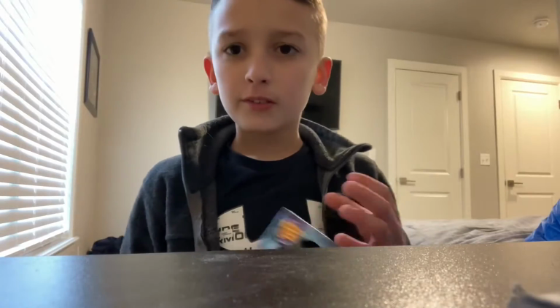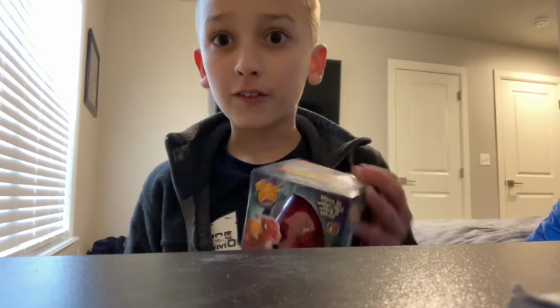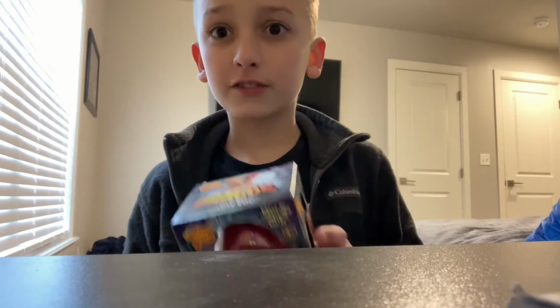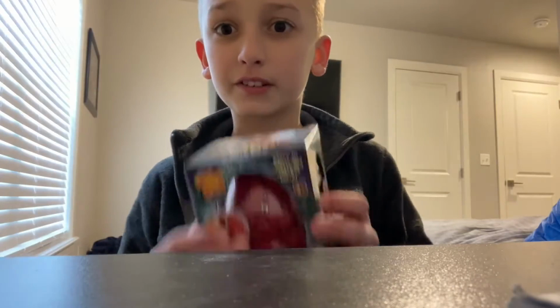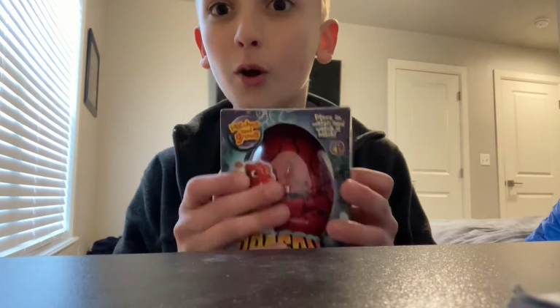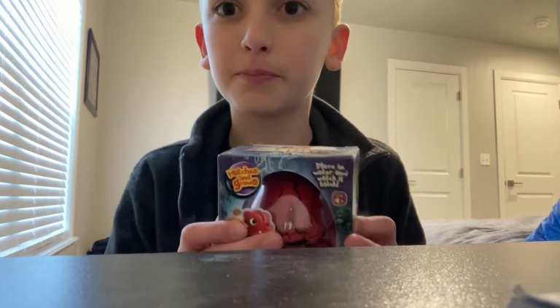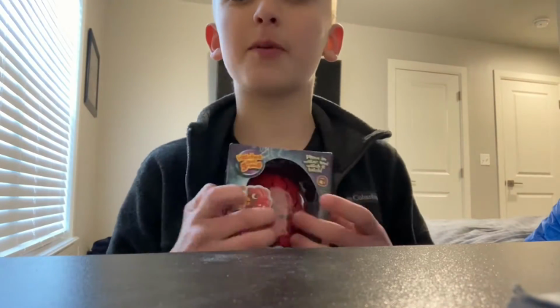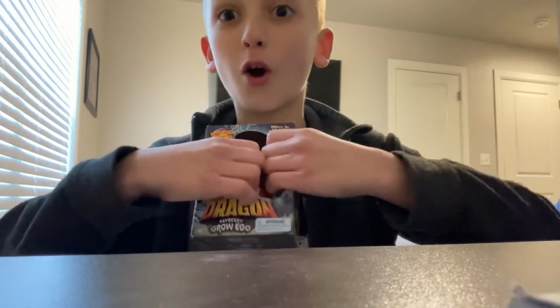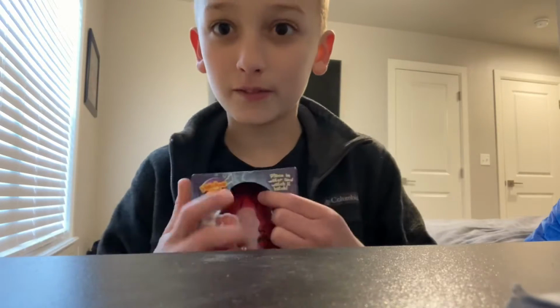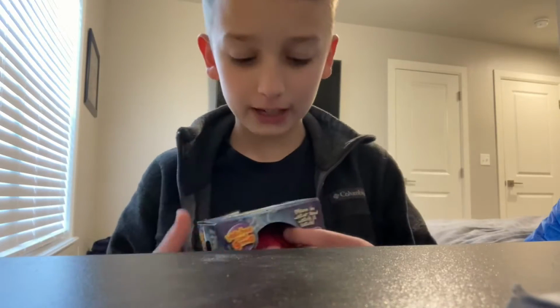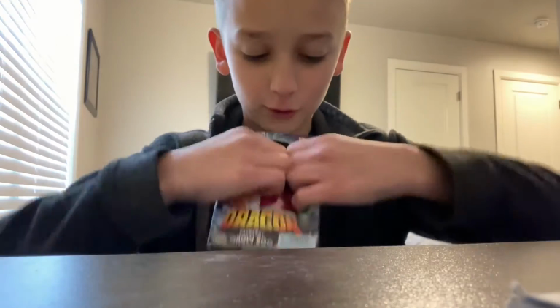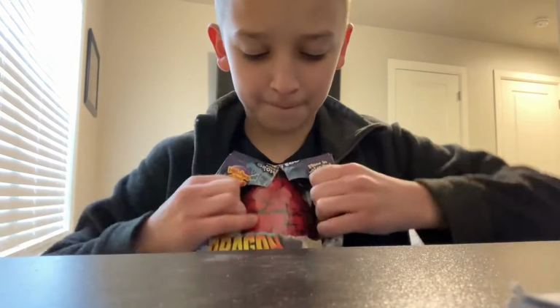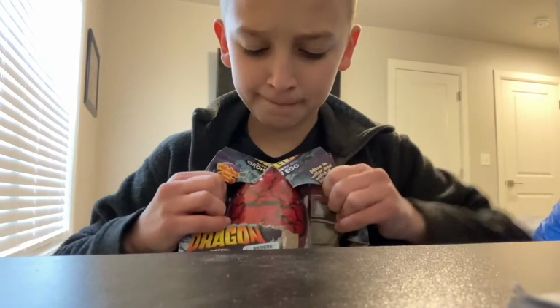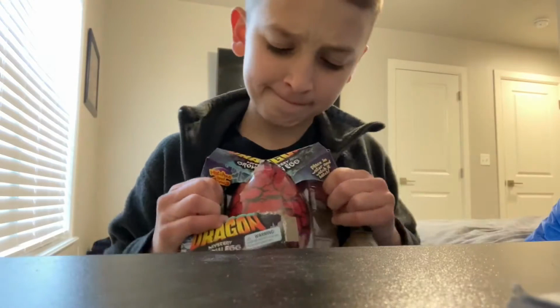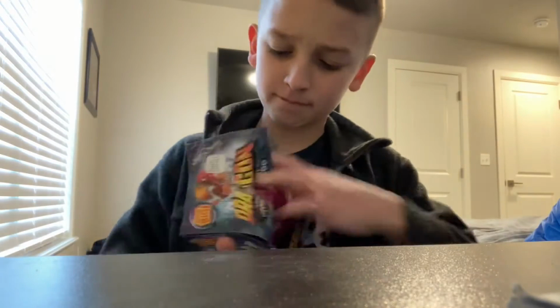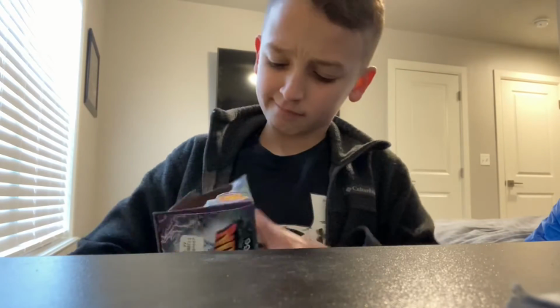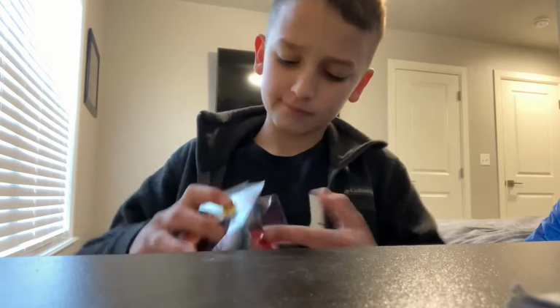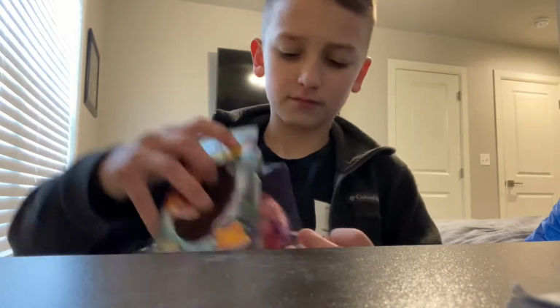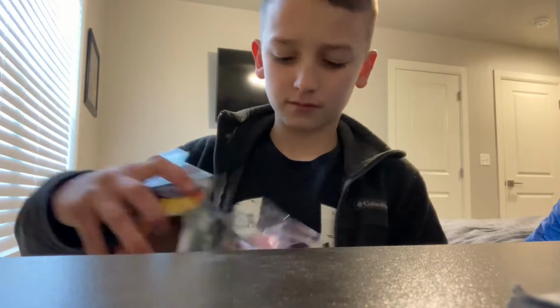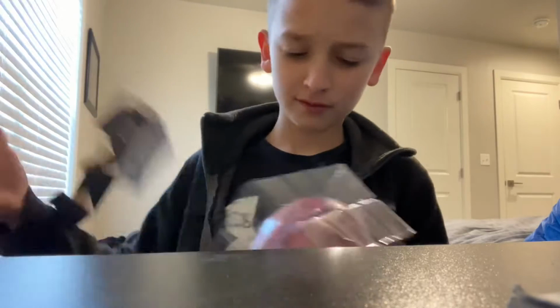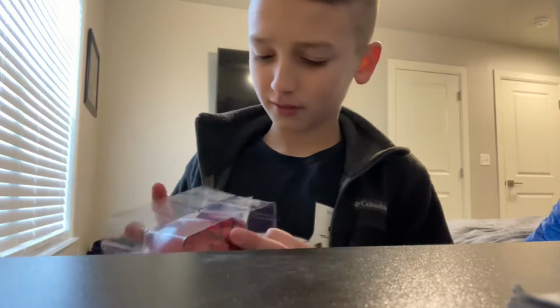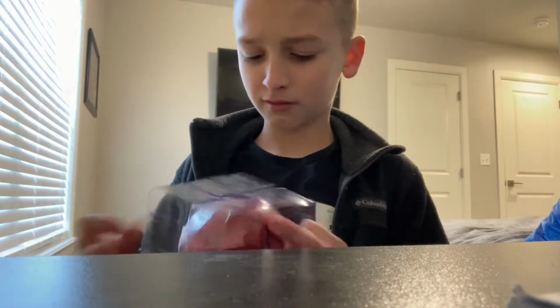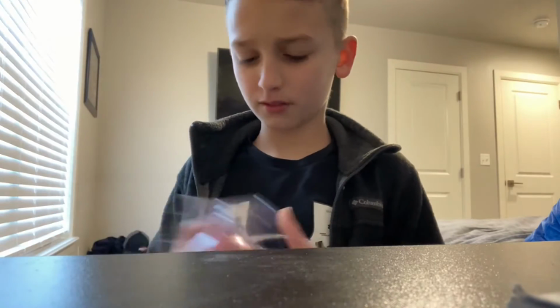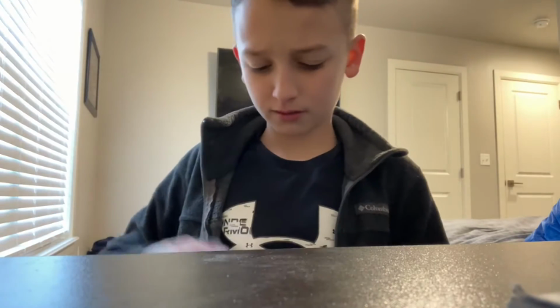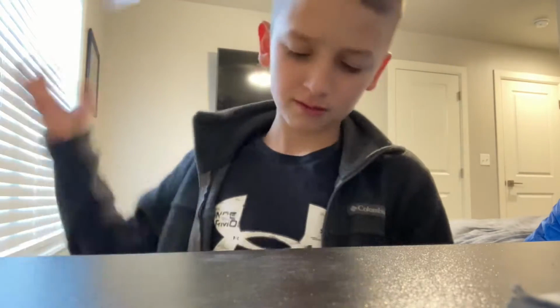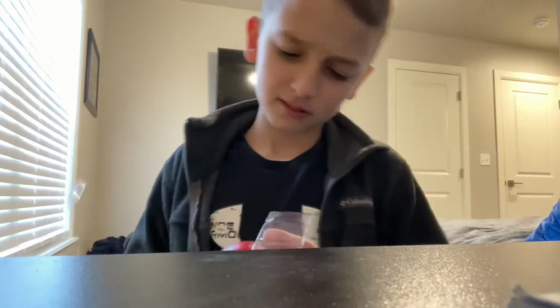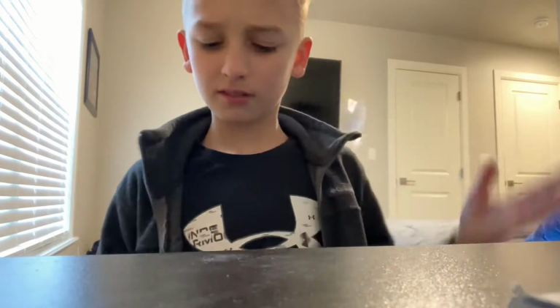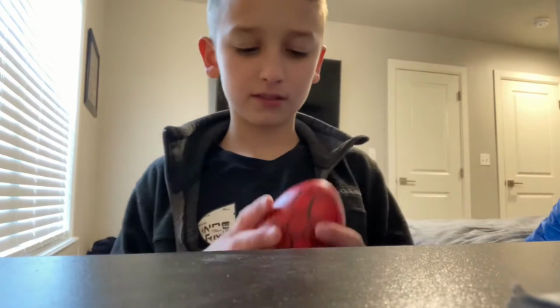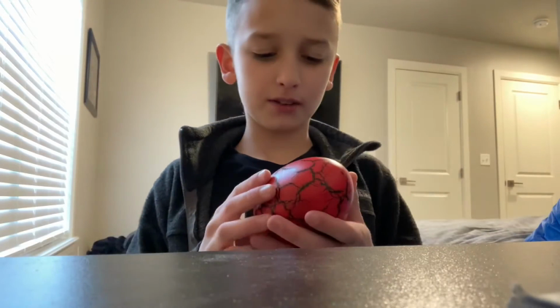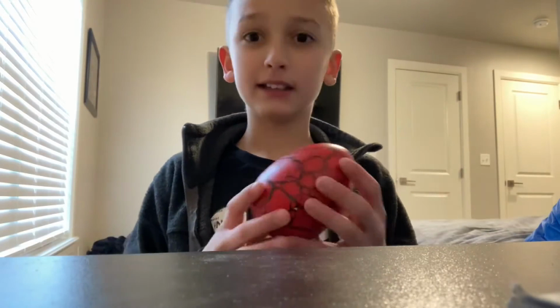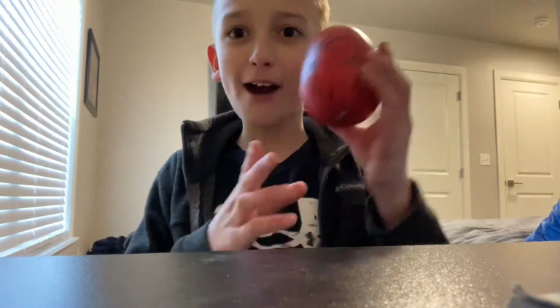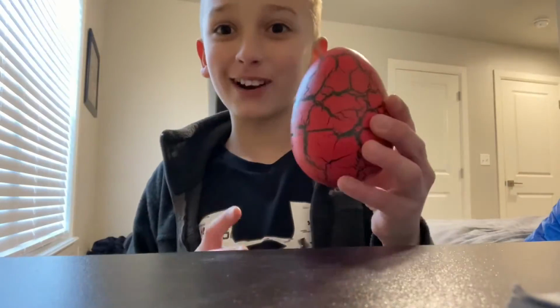So first things first, we're going to open this box, but we're going to open it very carefully. Very good. Now we have our egg.